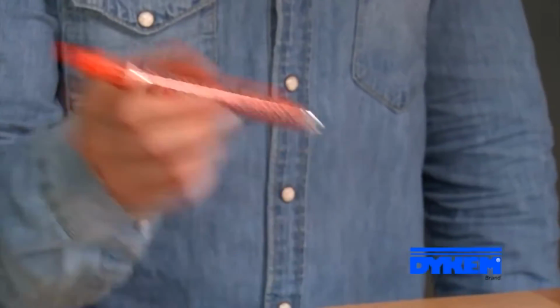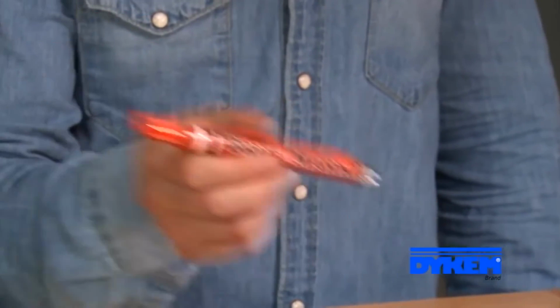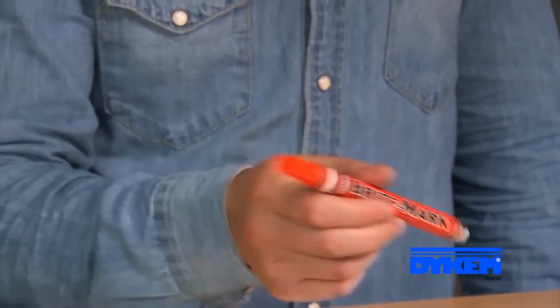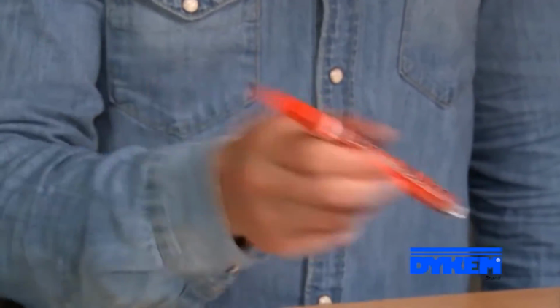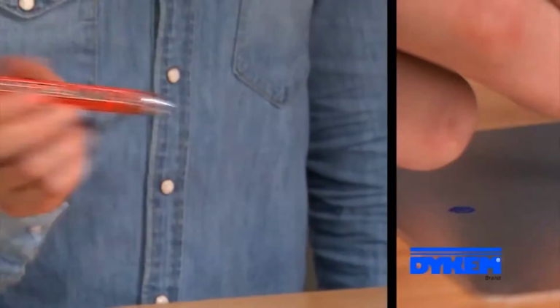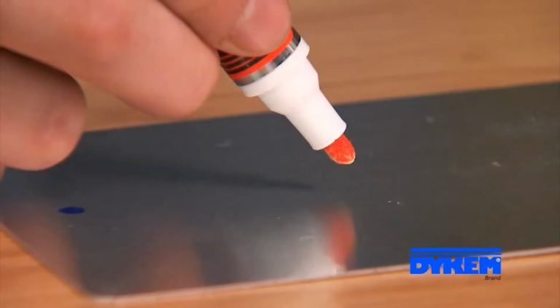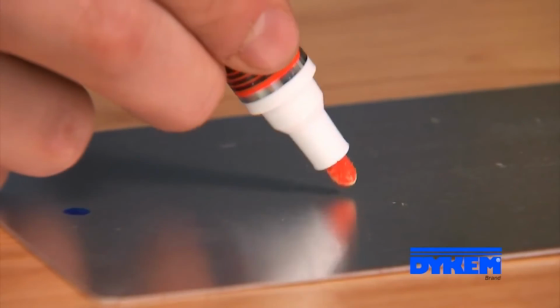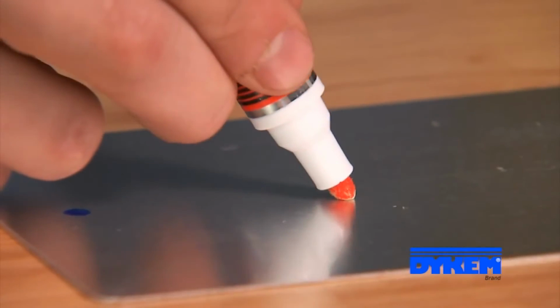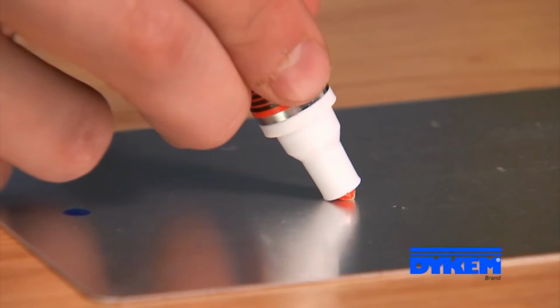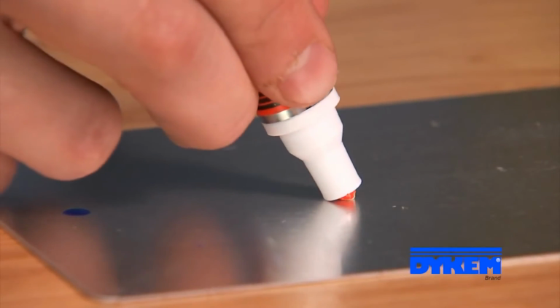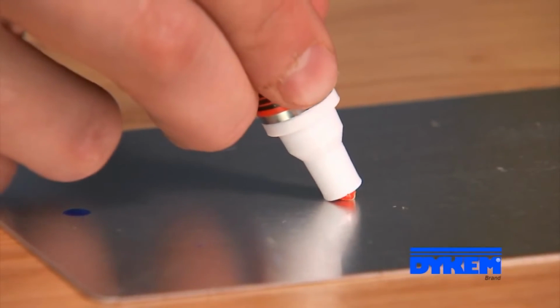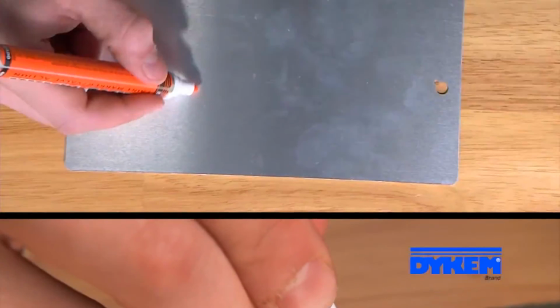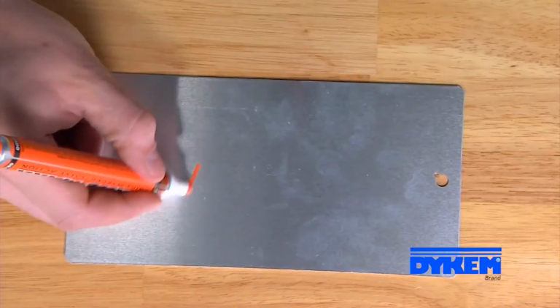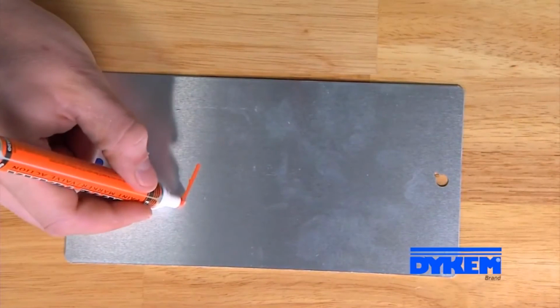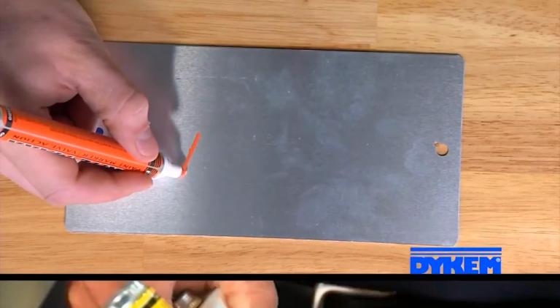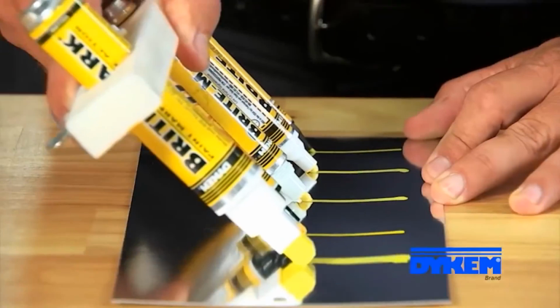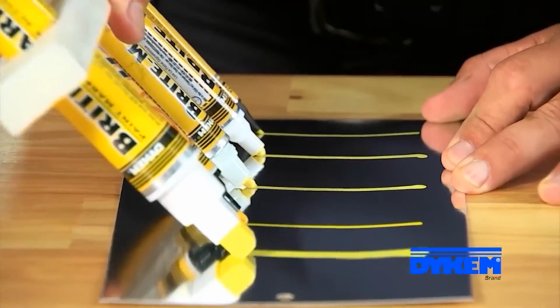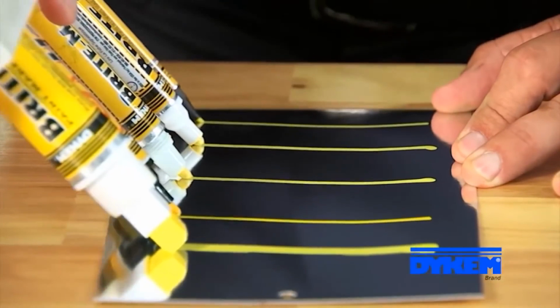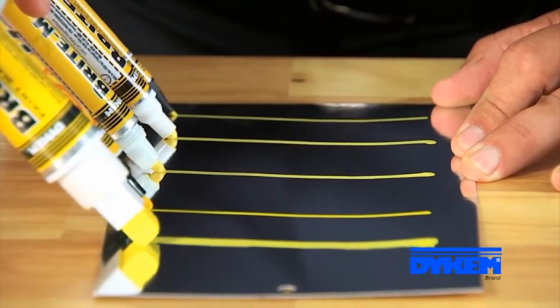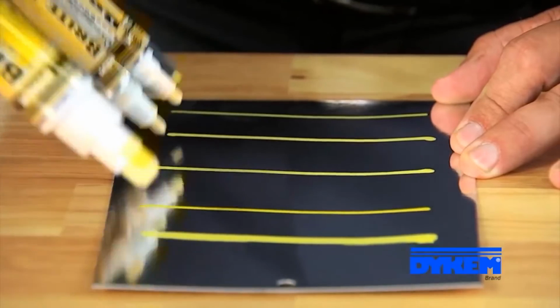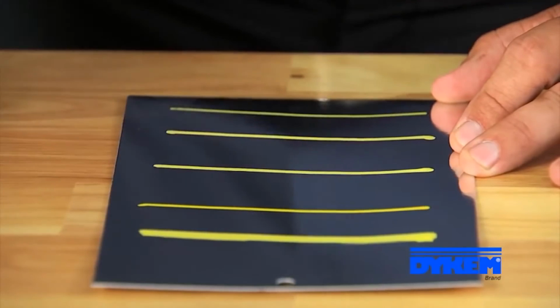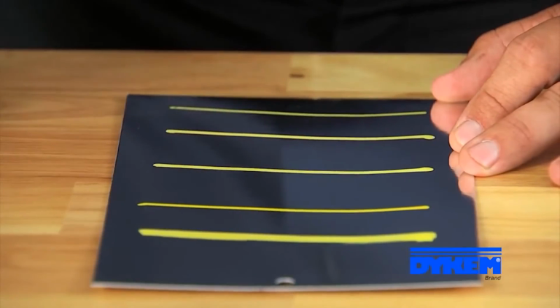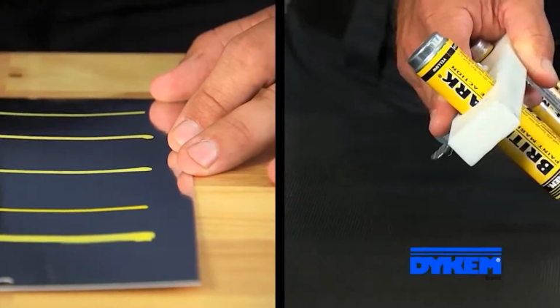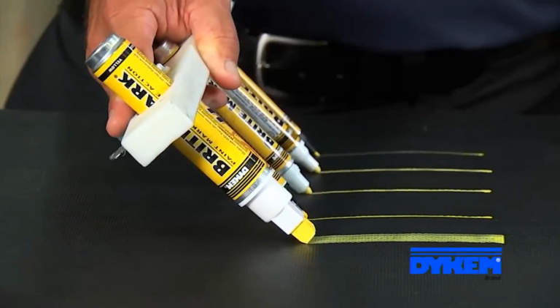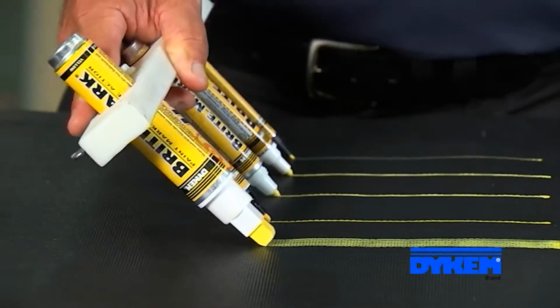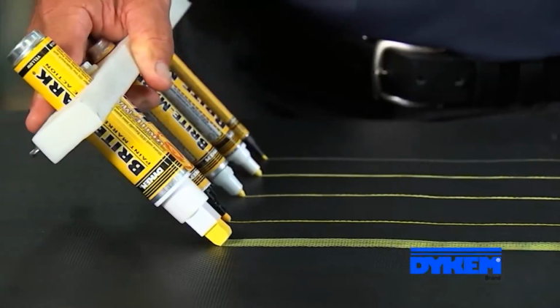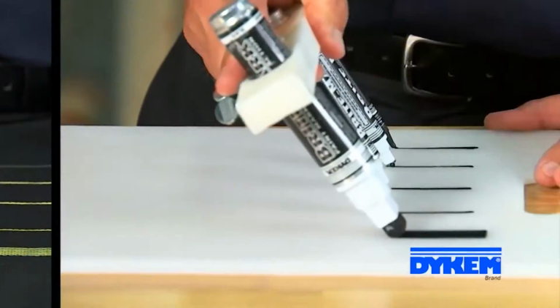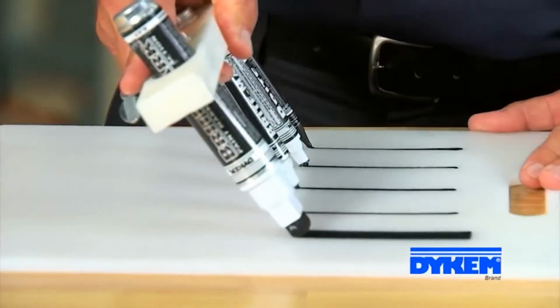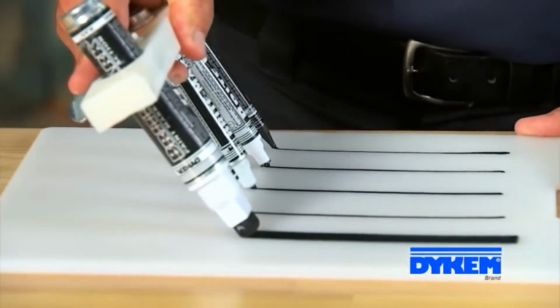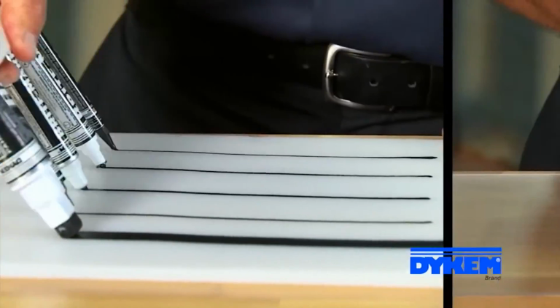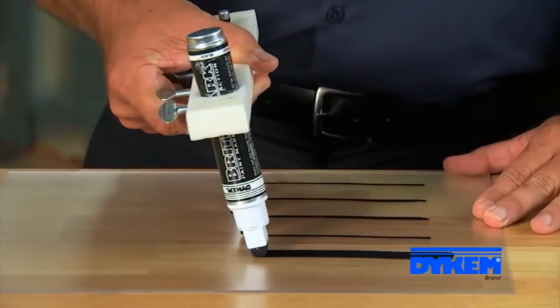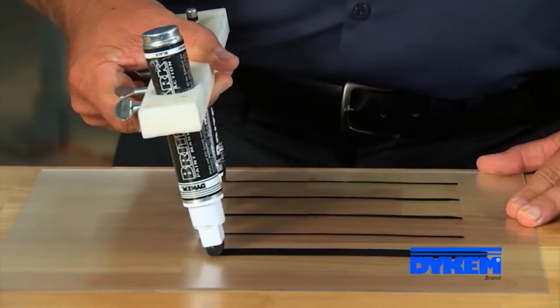Priming the marker takes about 20 to 30 seconds. Now let's see how they work on metal, rubber, plastic, and glass.